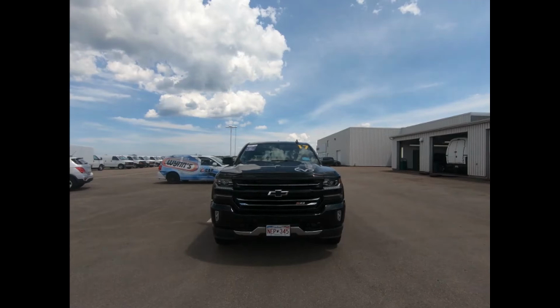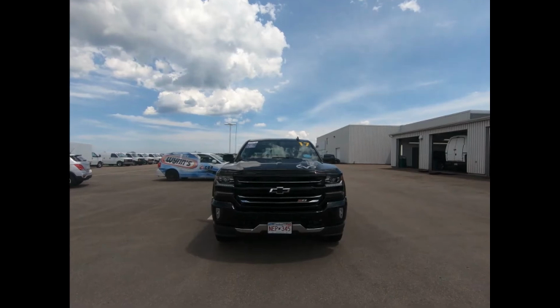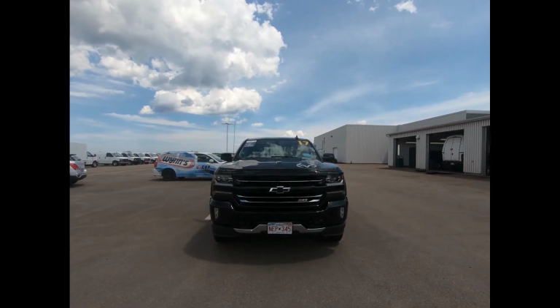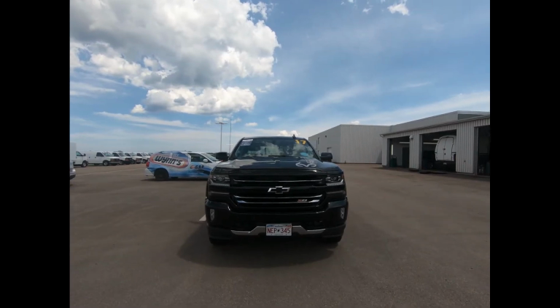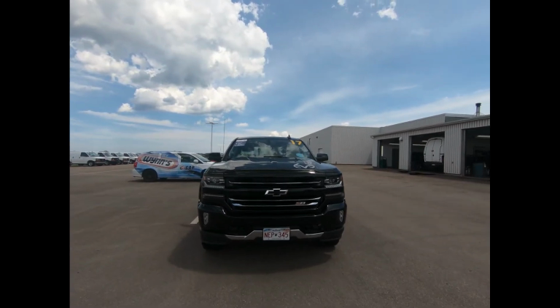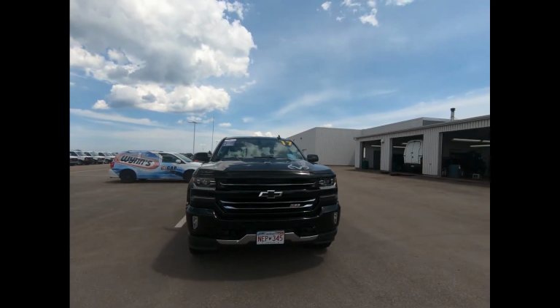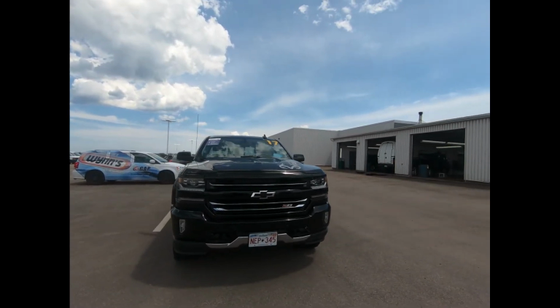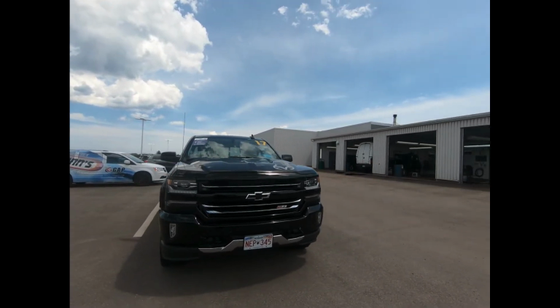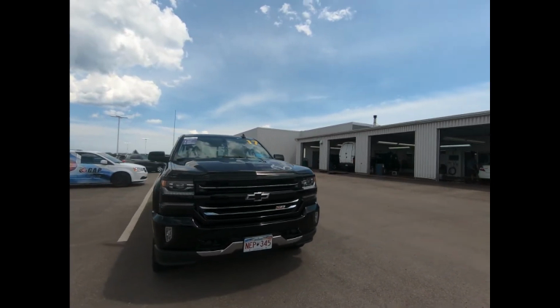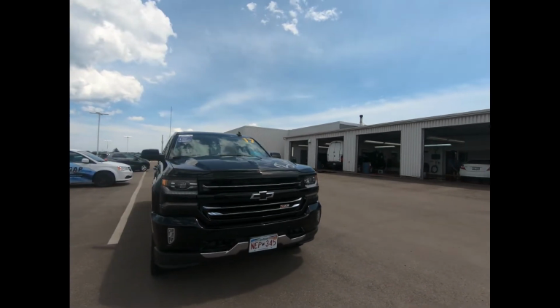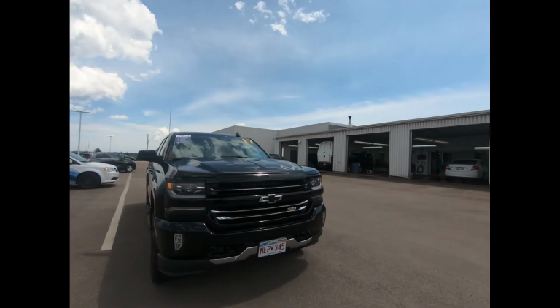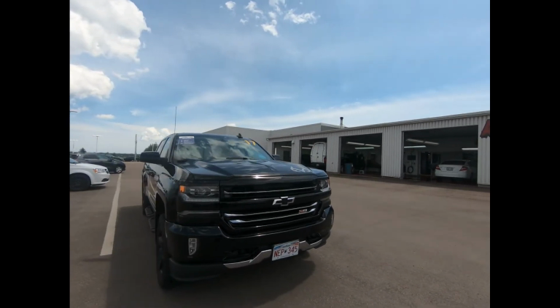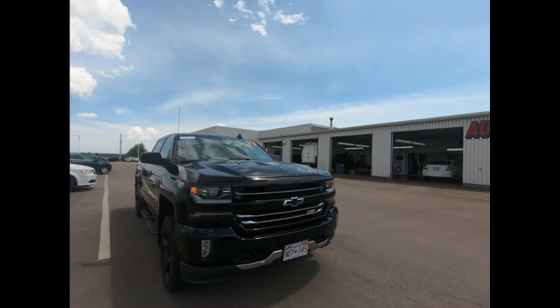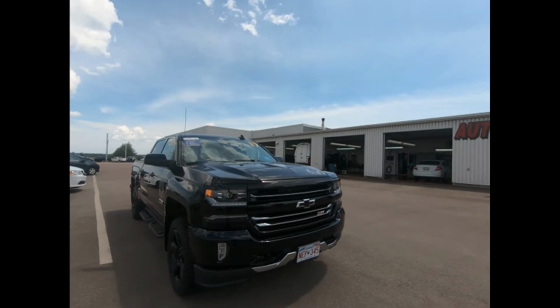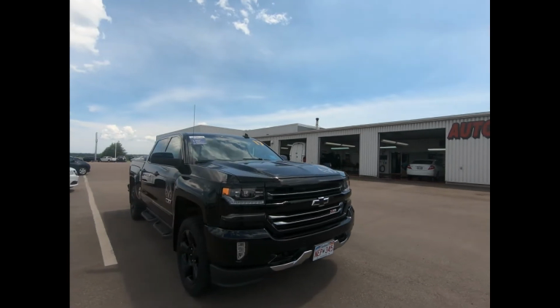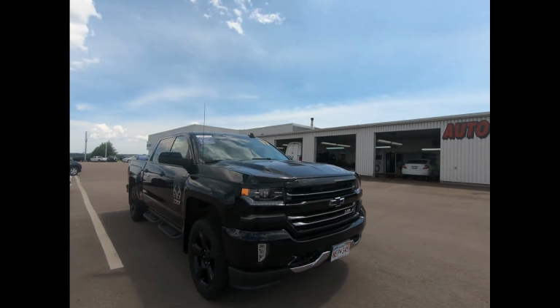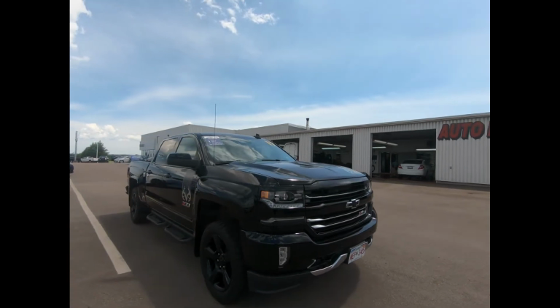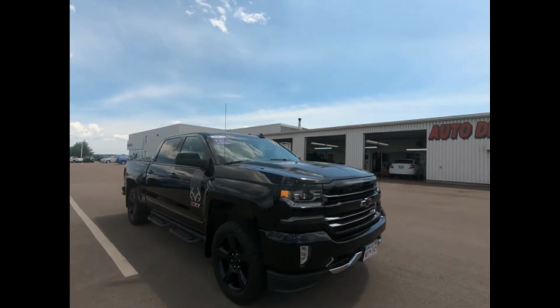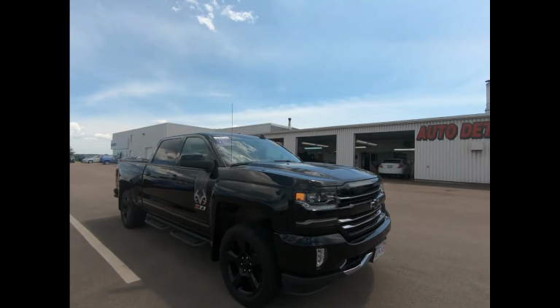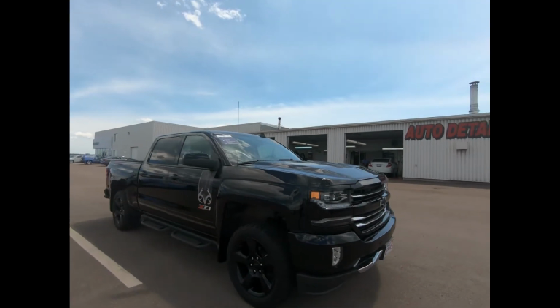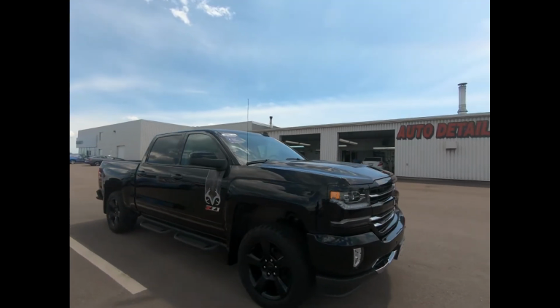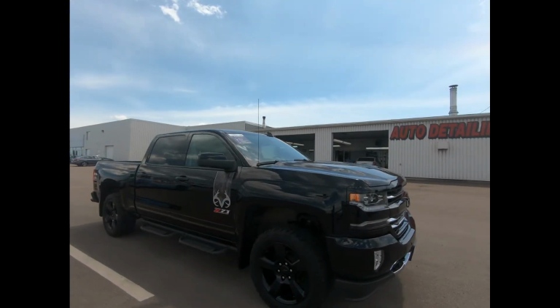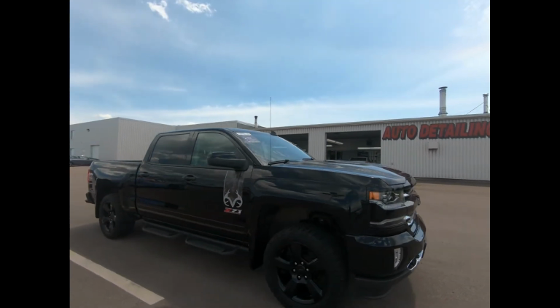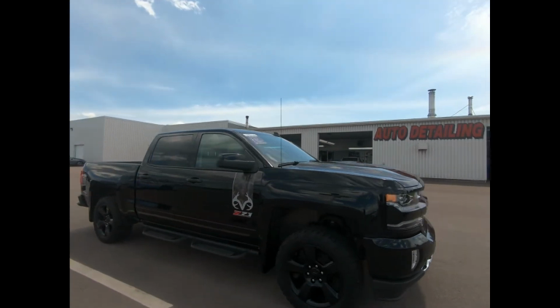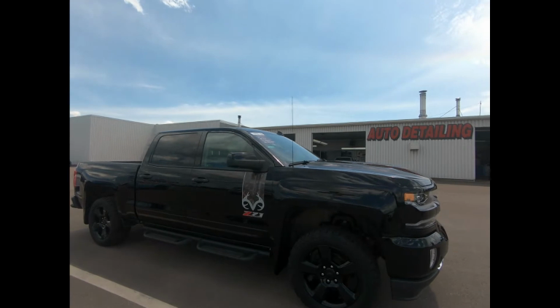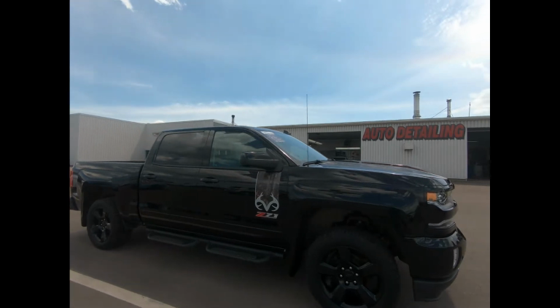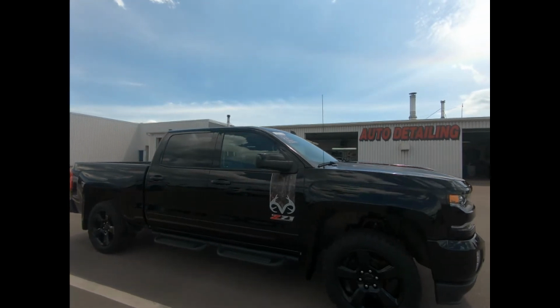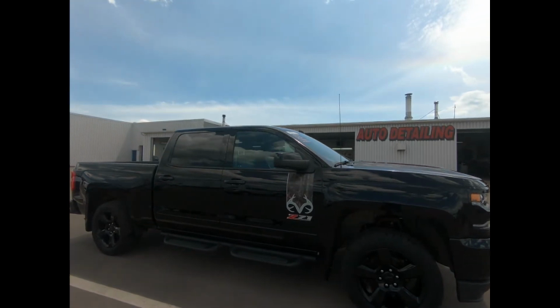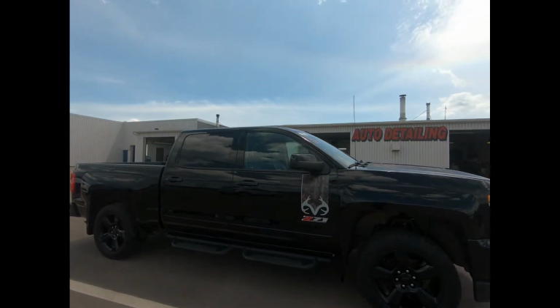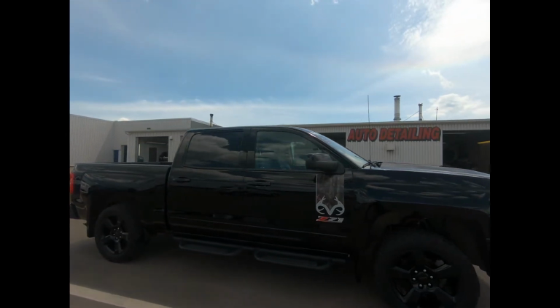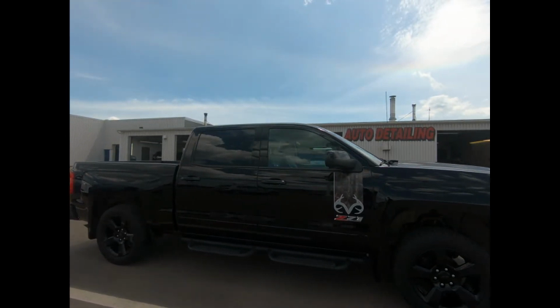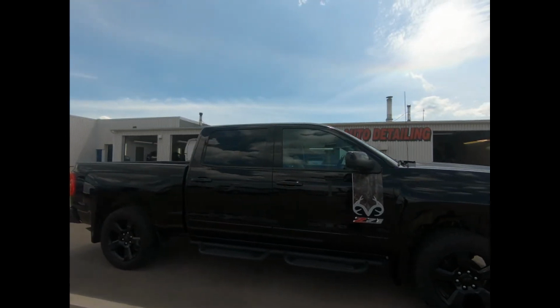This 4WD 2017 Chevrolet Silverado has less than 59,000 kilometers on it. There's front fog lamps, high performance LED headlamps, and power folding outside mirrors.